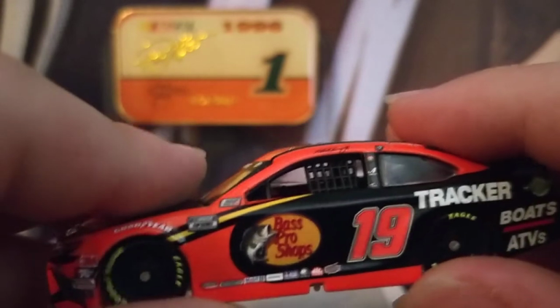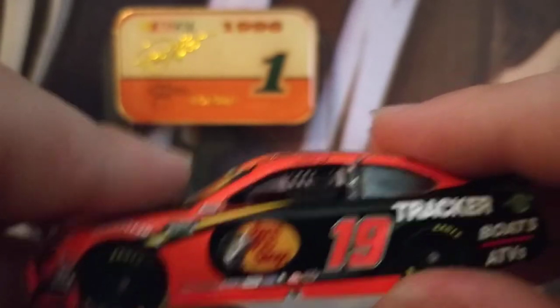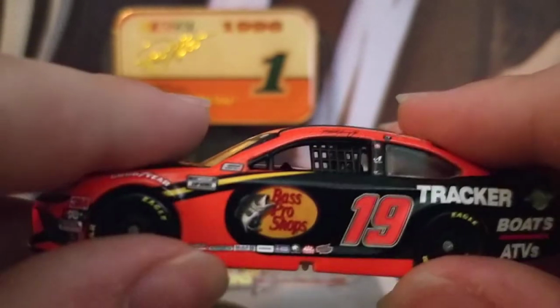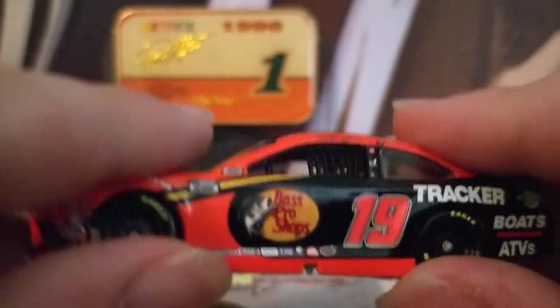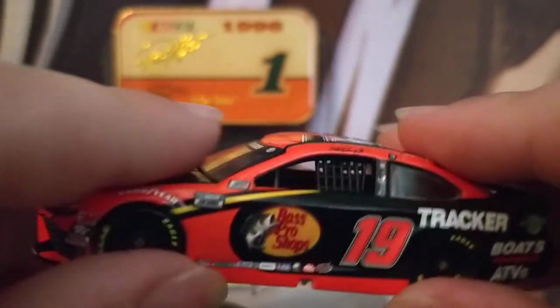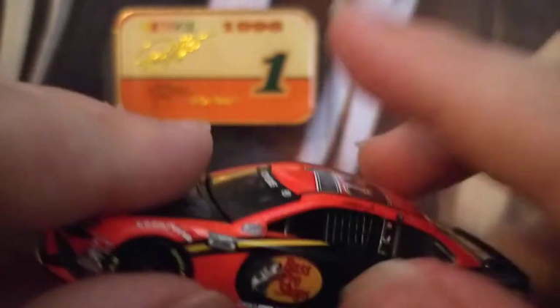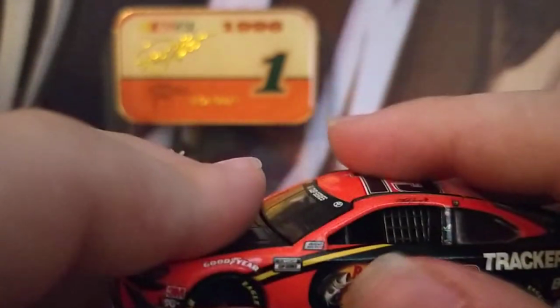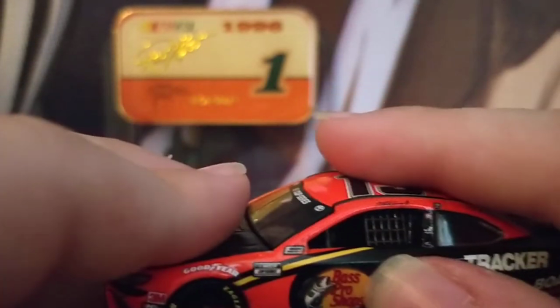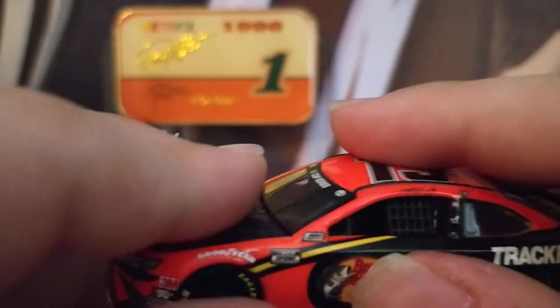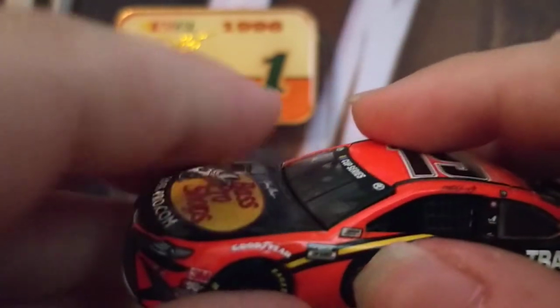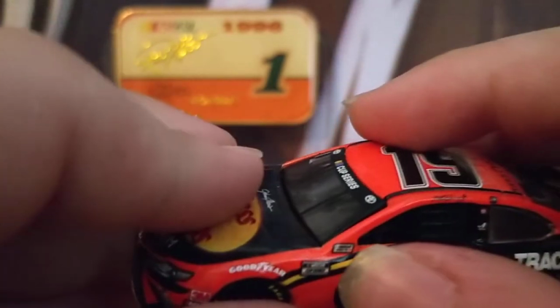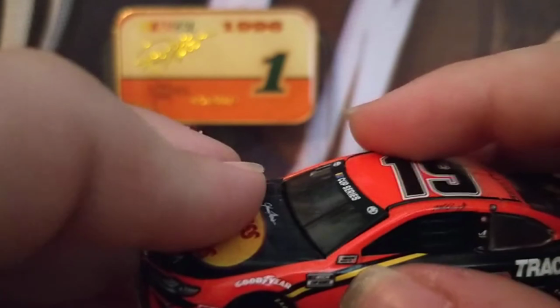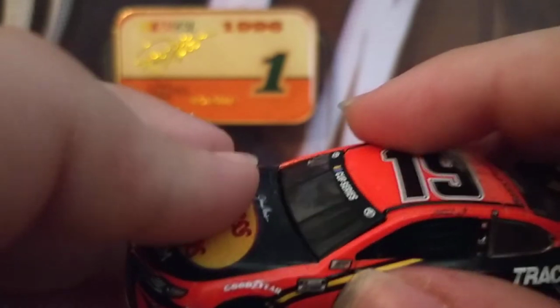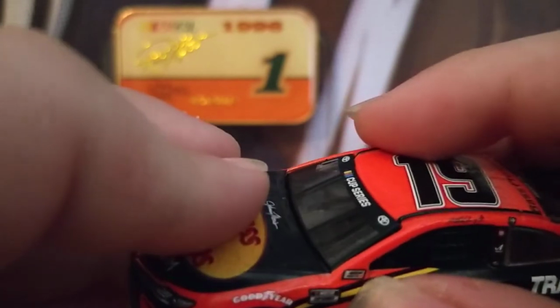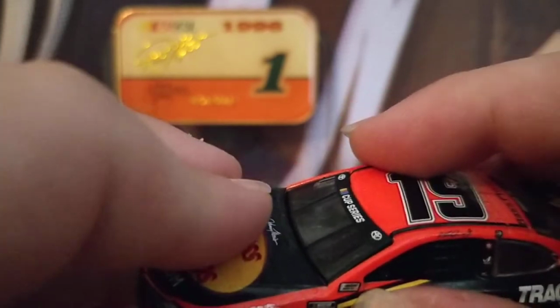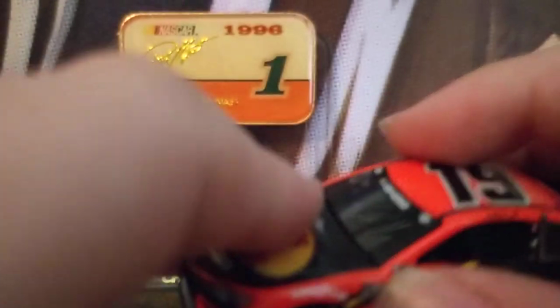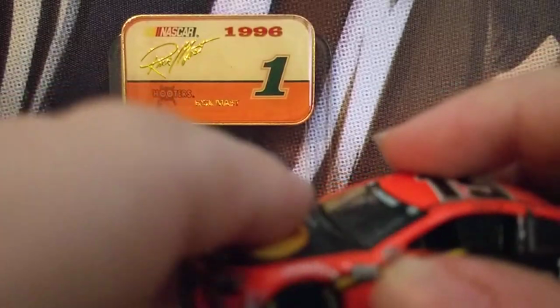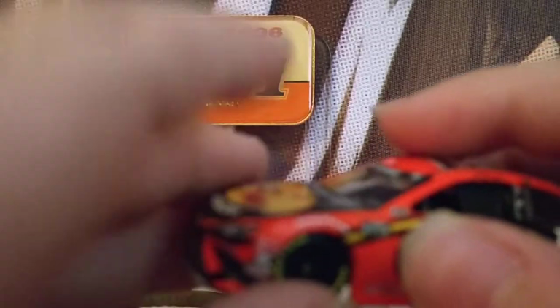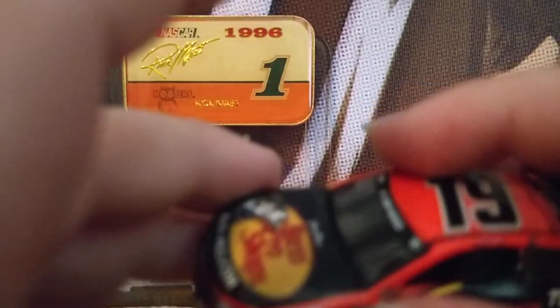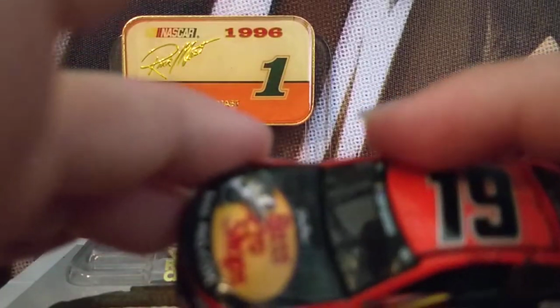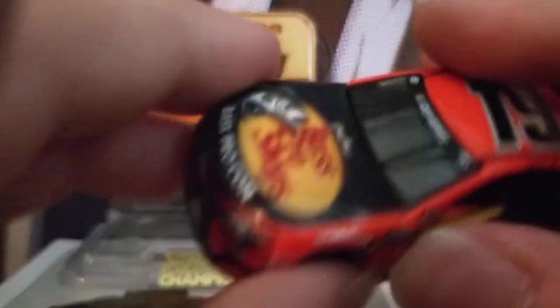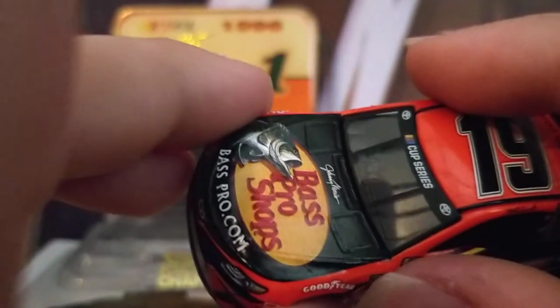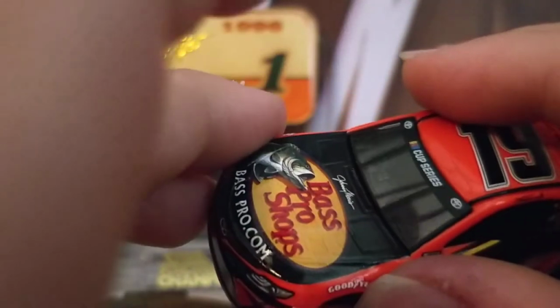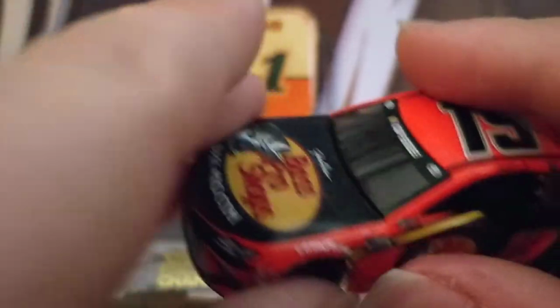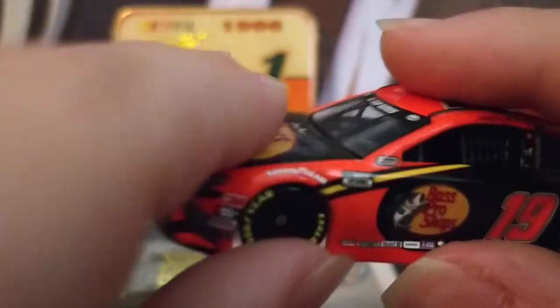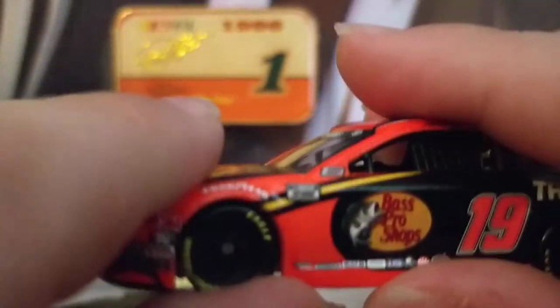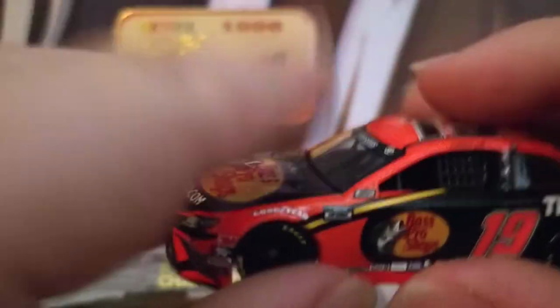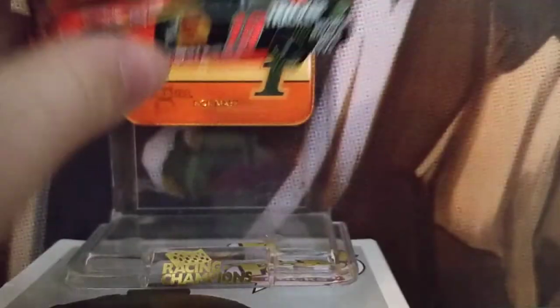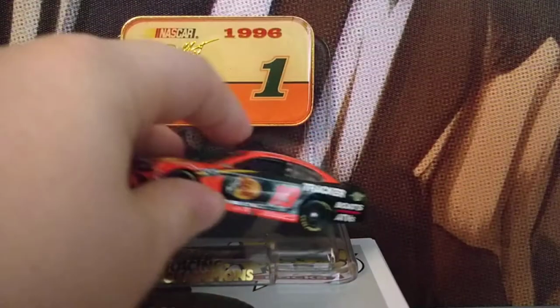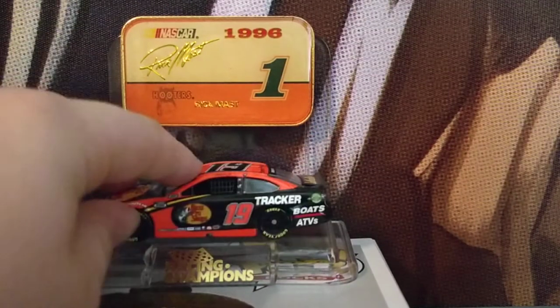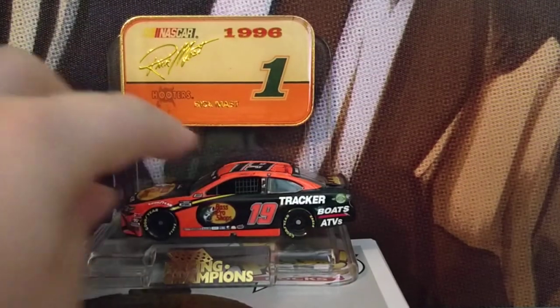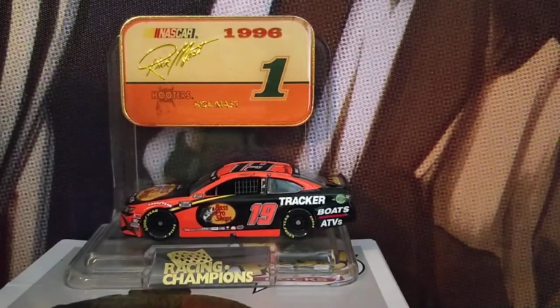You have the slide-back number, Interstate Batteries, Mac Tools, Mobile One, Auto Owners Insurance, Freightliner, and Bass Pro Shops. You also have the NASCAR race car and NASCAR Cup Series logos, plus another really bad Goodyear logo placement.